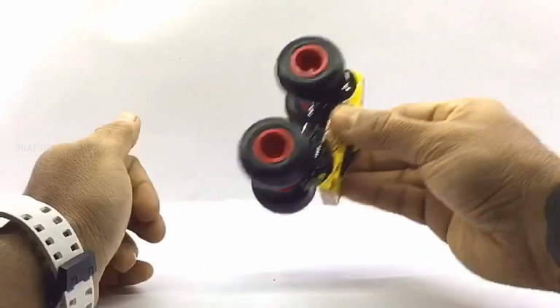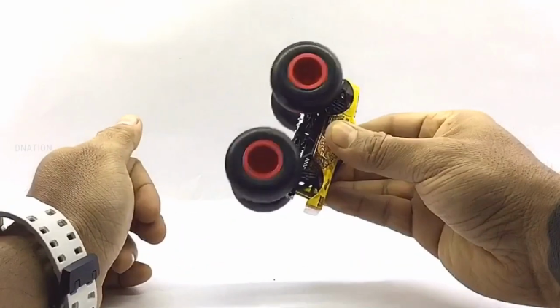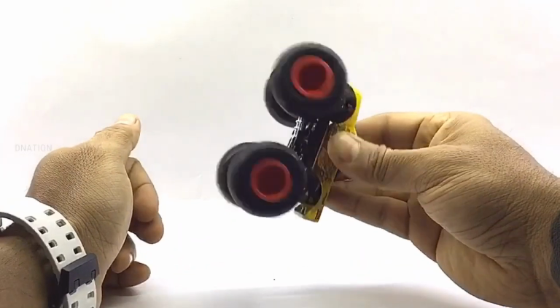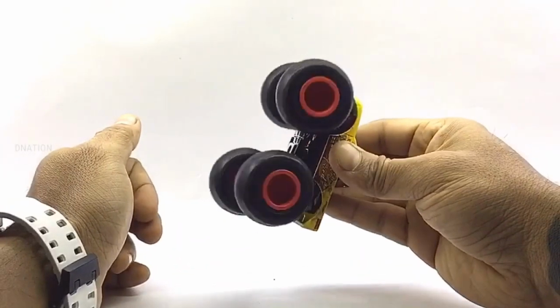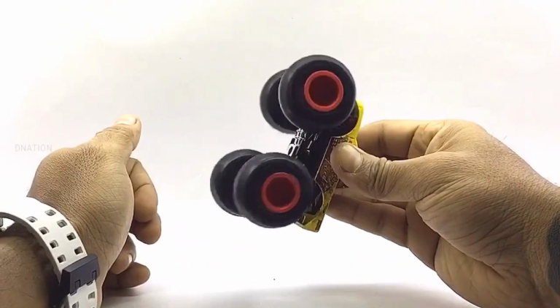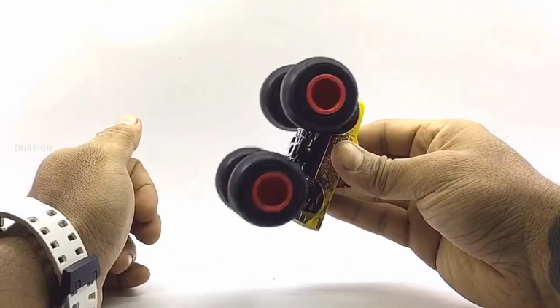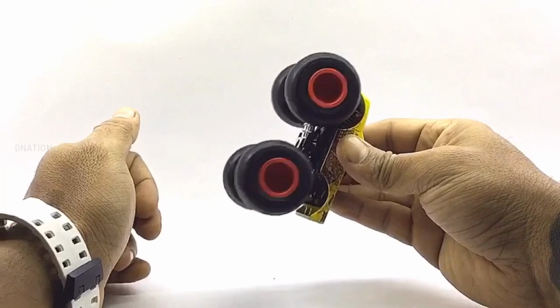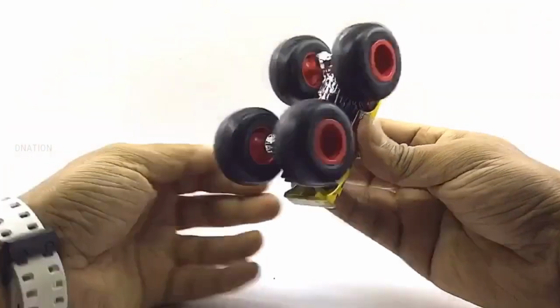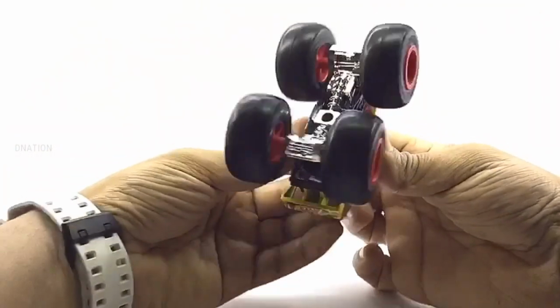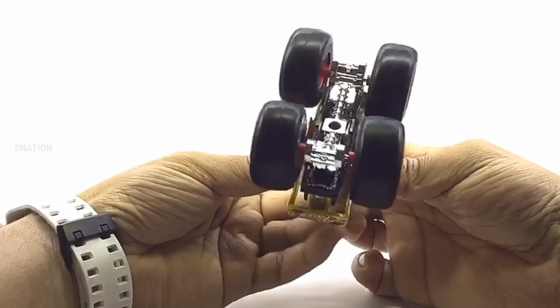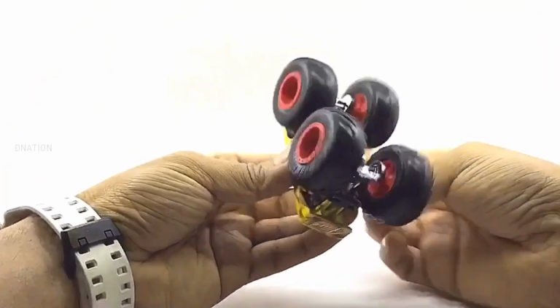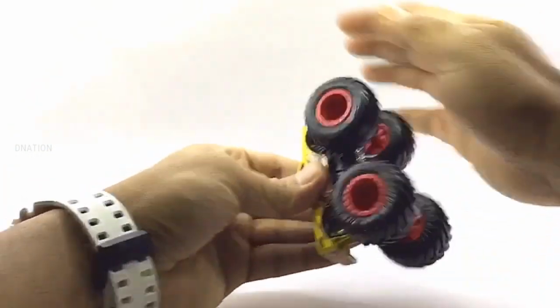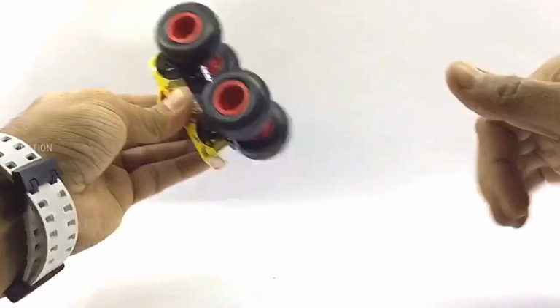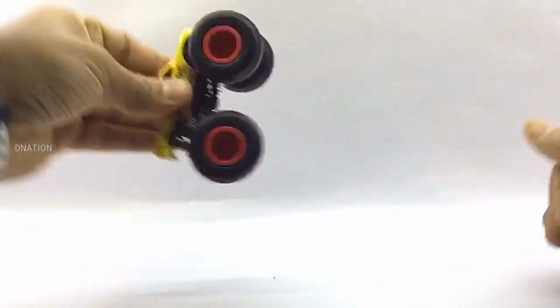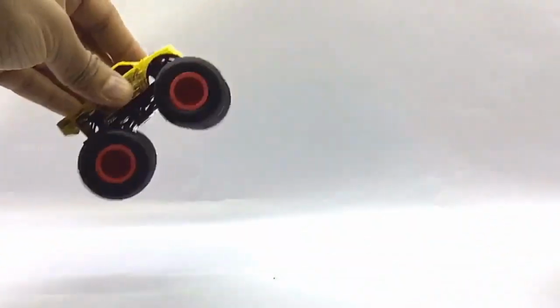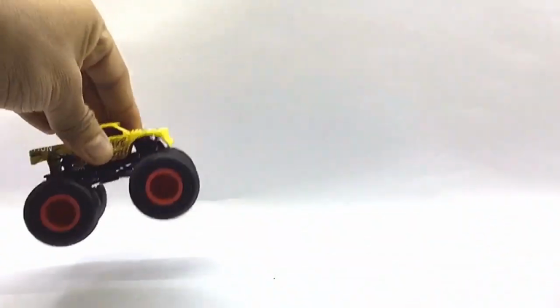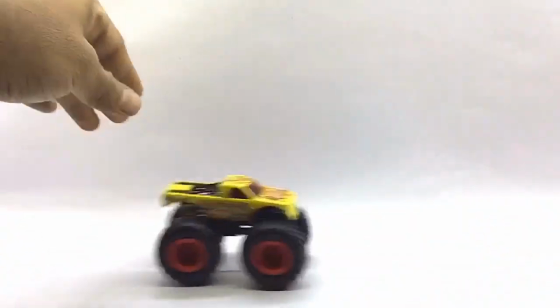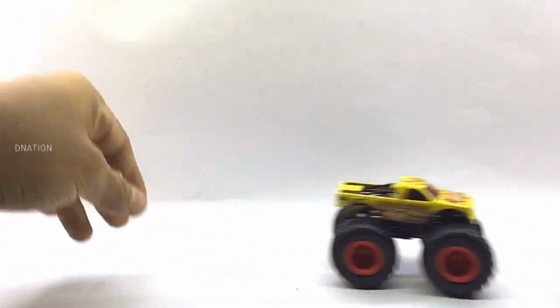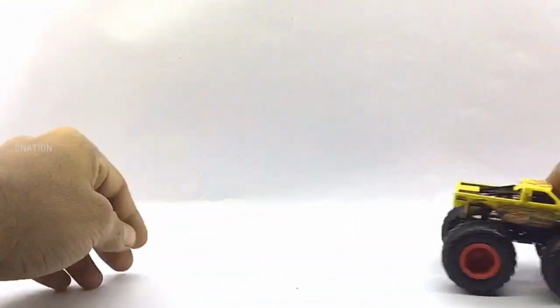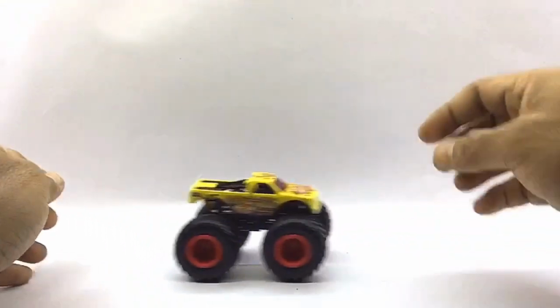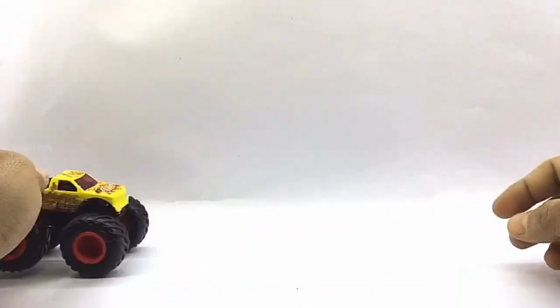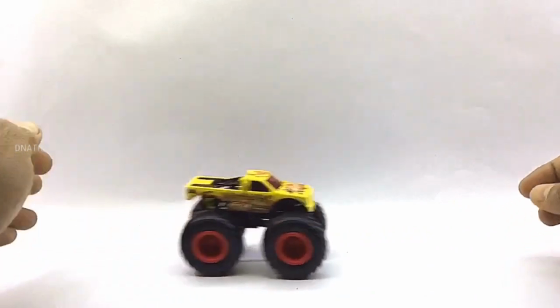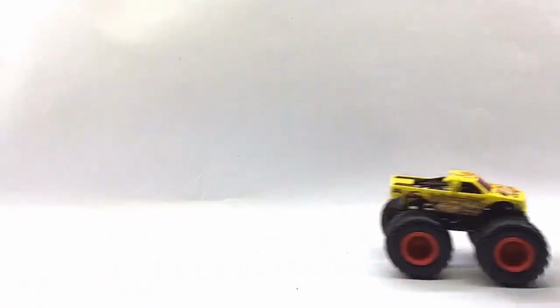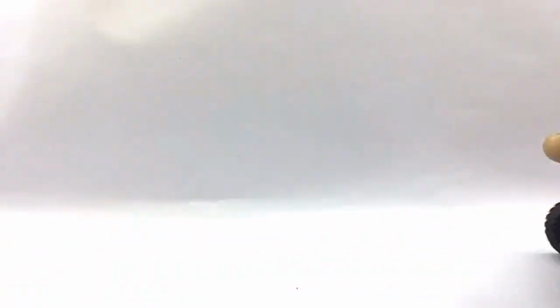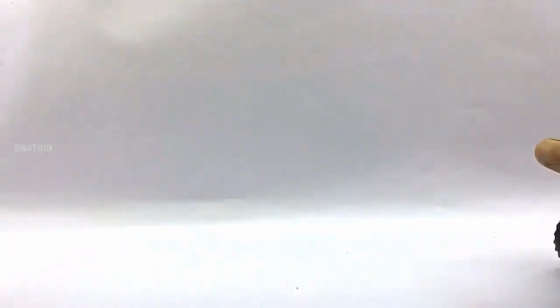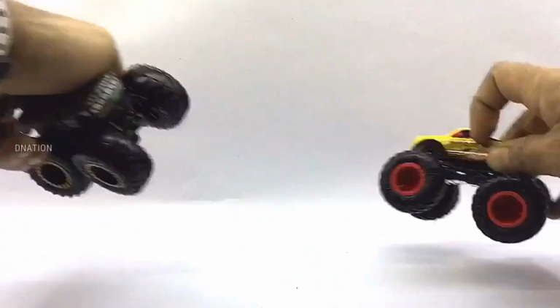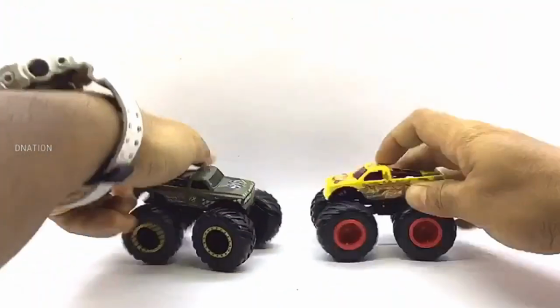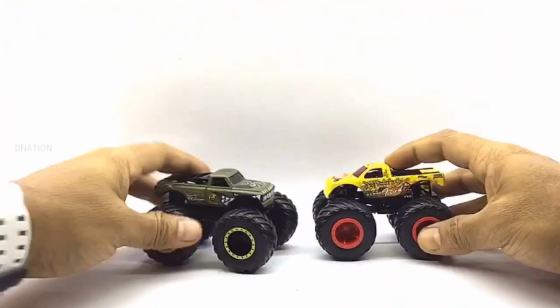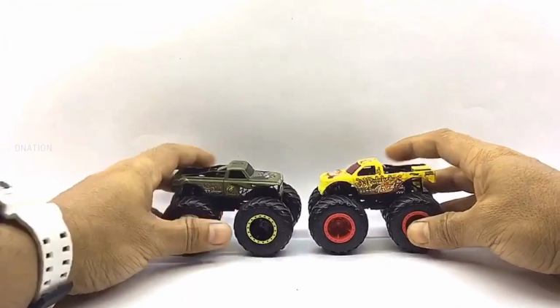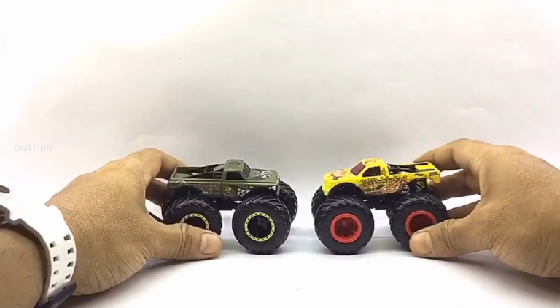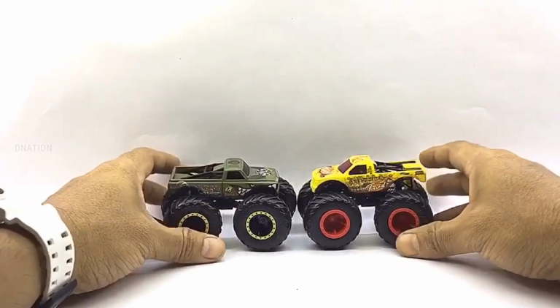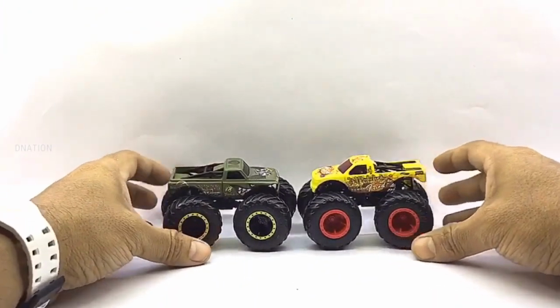Everything seems to be spot on and up to my expectations with these little monsters. So let's place these diecast monster trucks on the D-Nation turntable and take a look at these beauties in a 360 degree view.